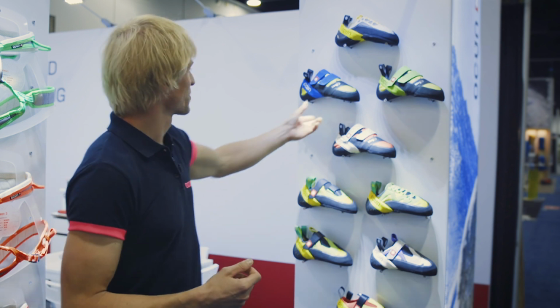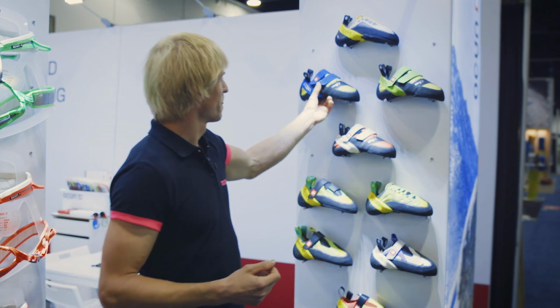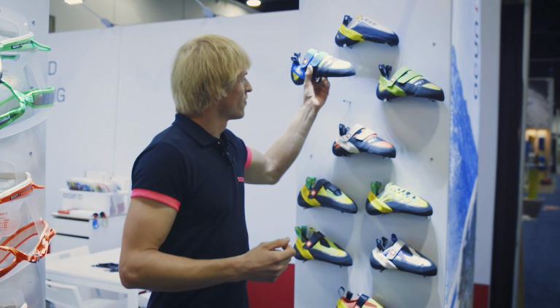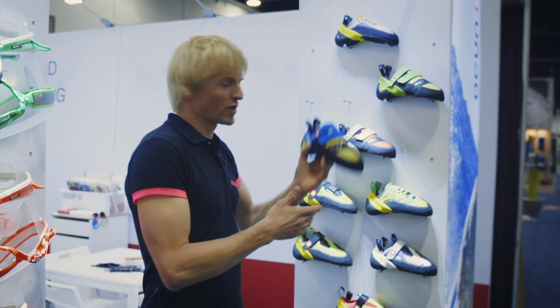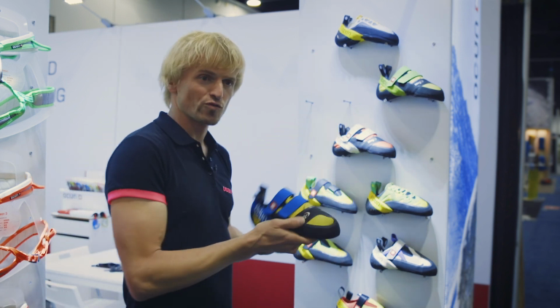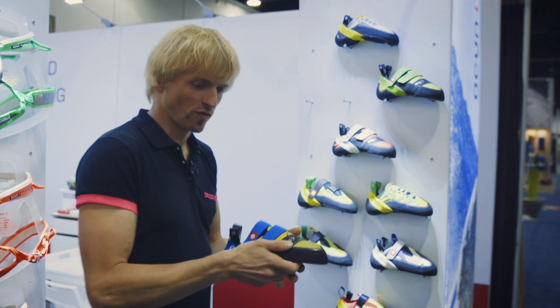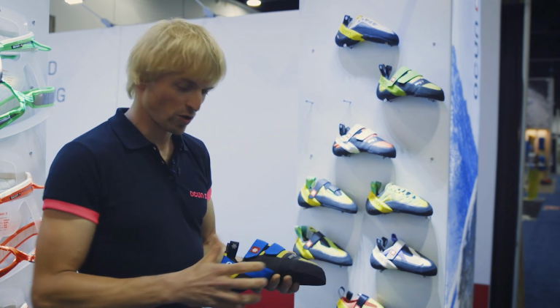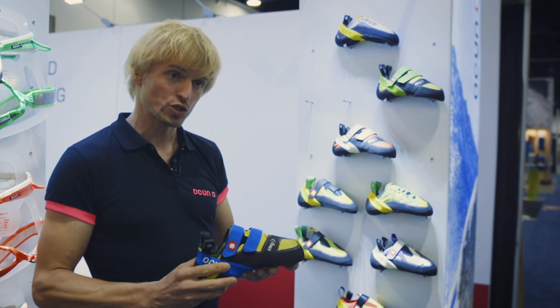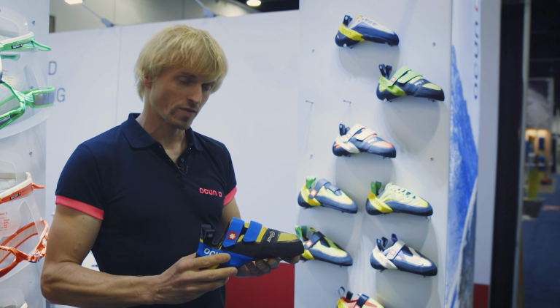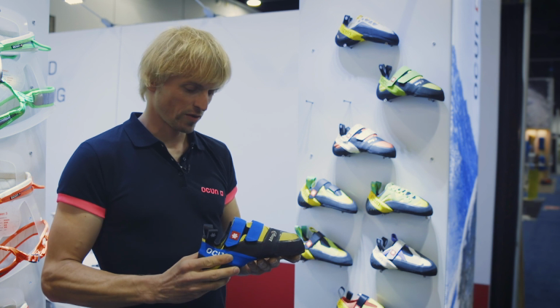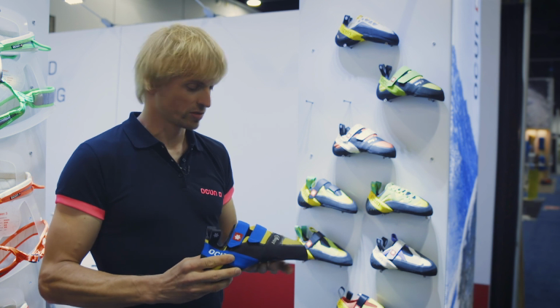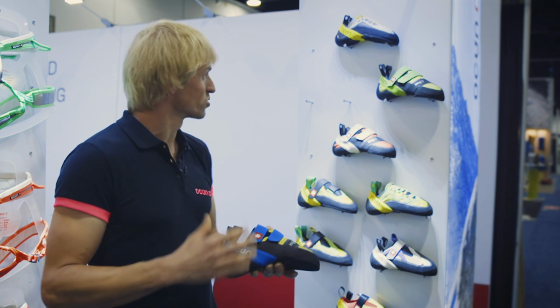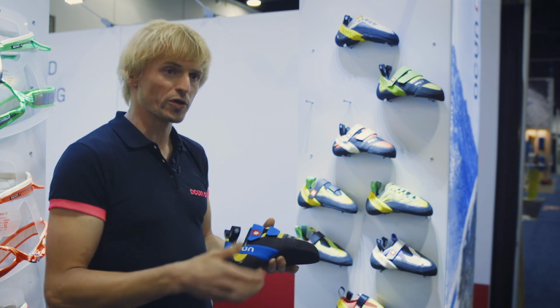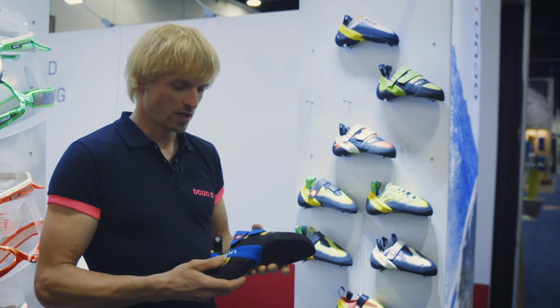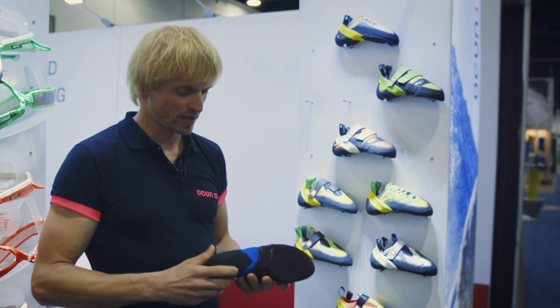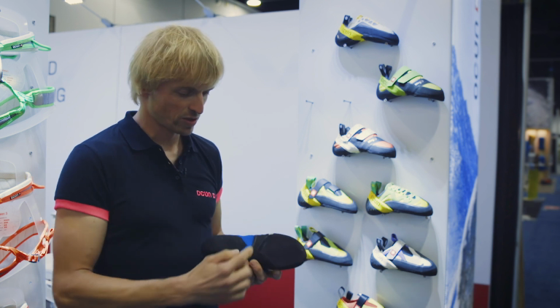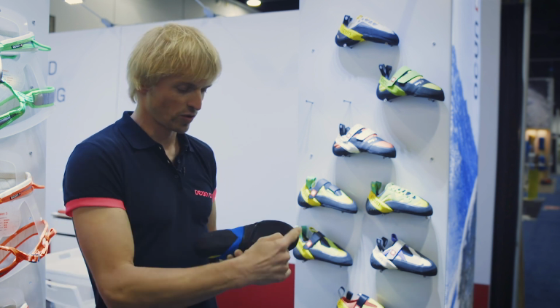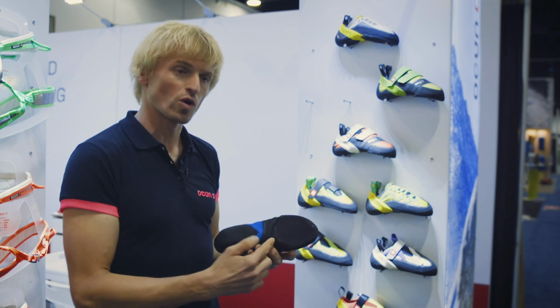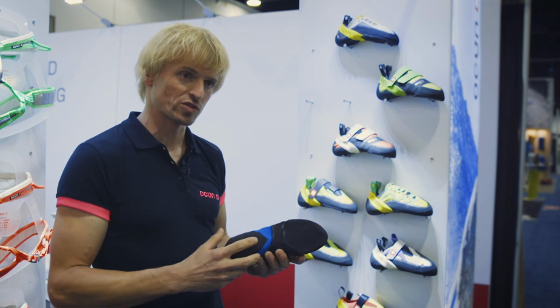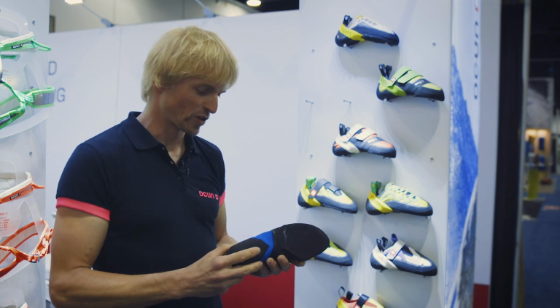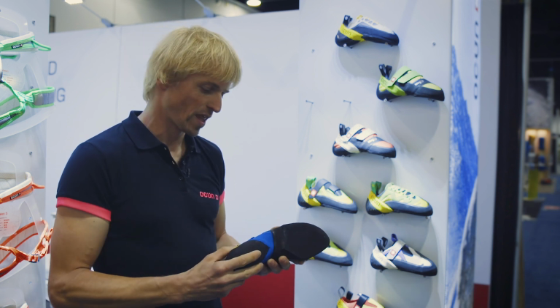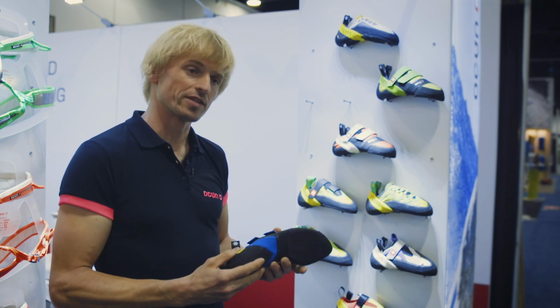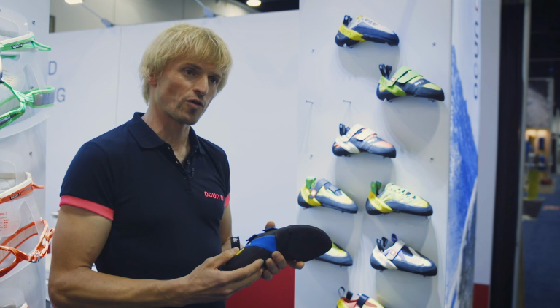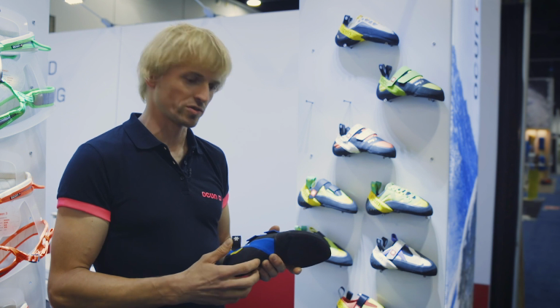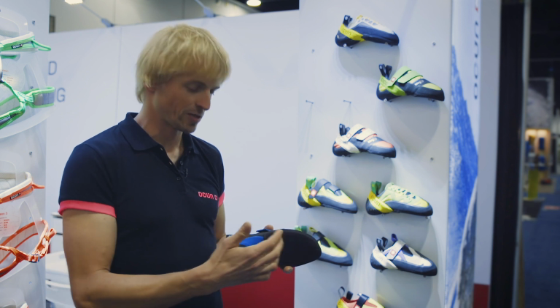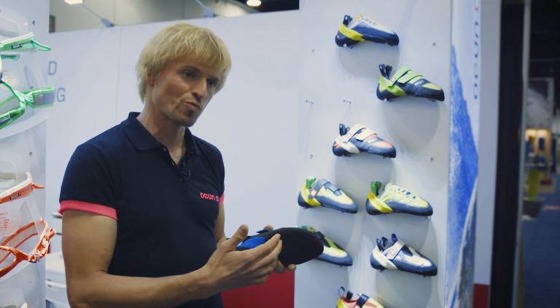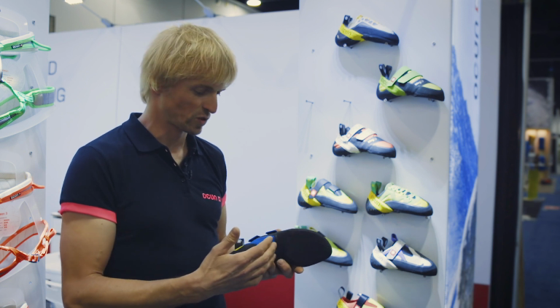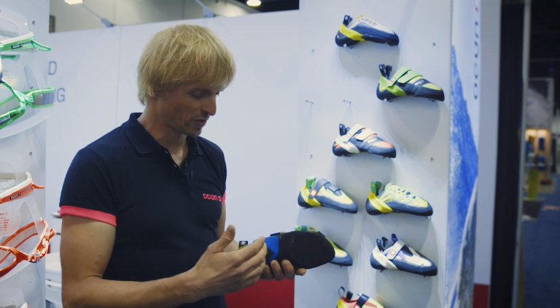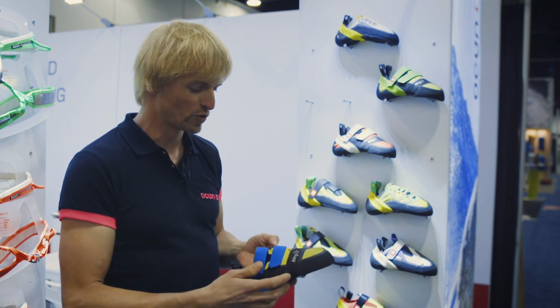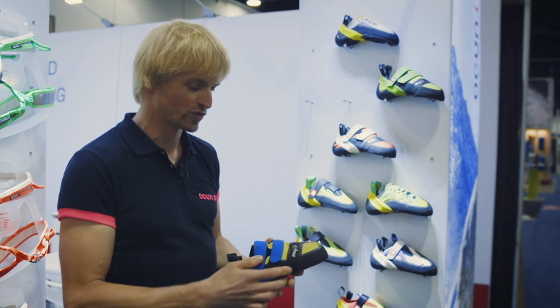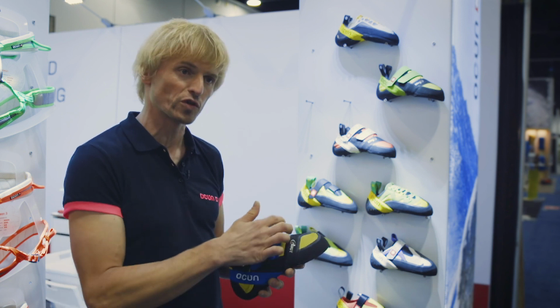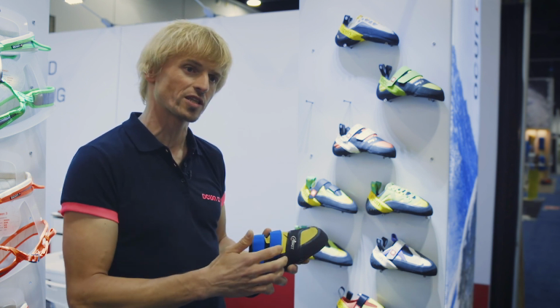We made improvements to our Ozone shoe, which is the top model, coming on the front sole with the Vibe Ram. The focus of these improvements was to improve our 3-4 system.